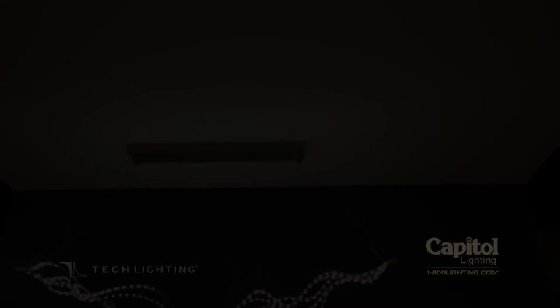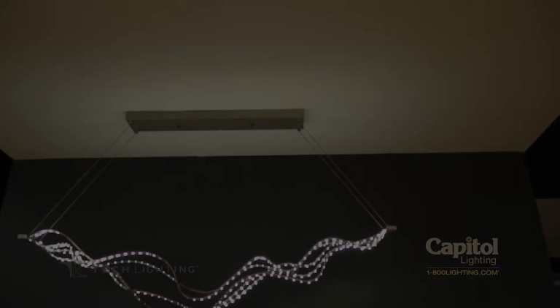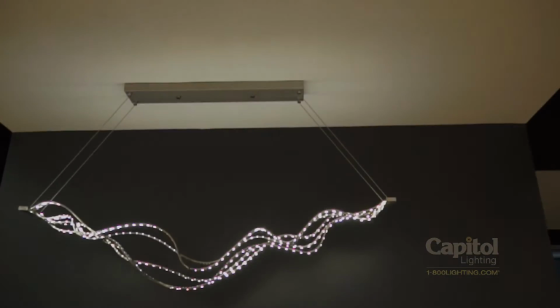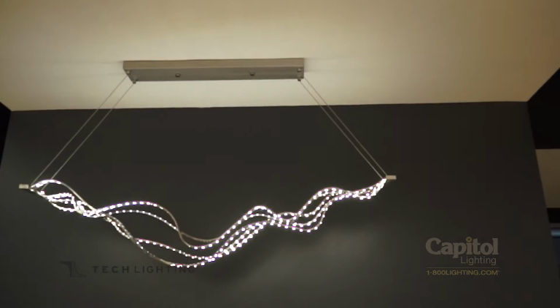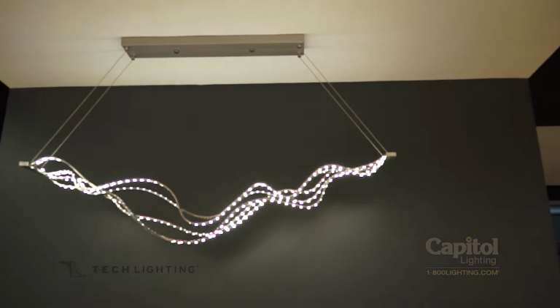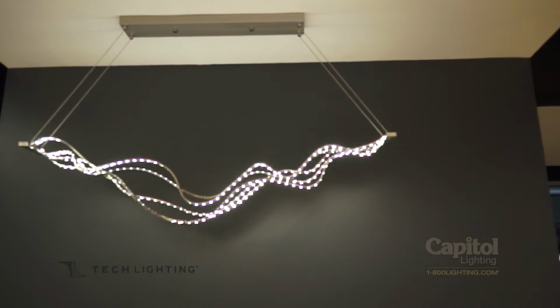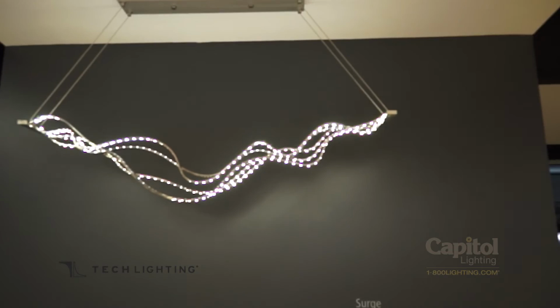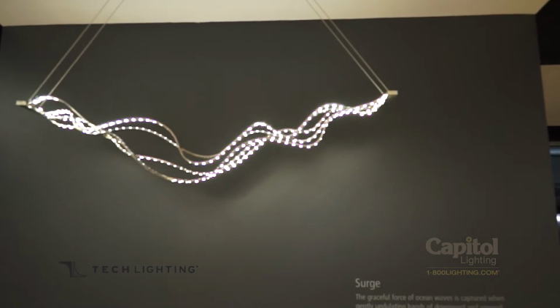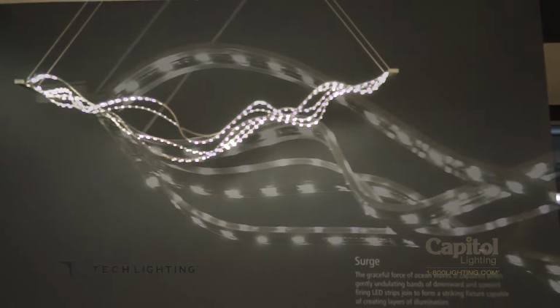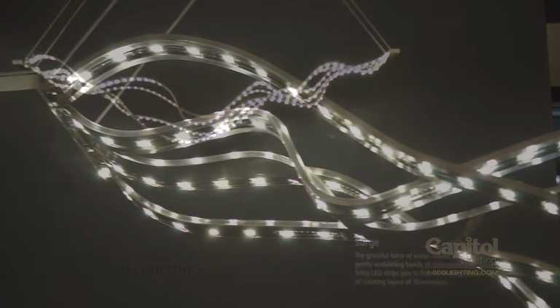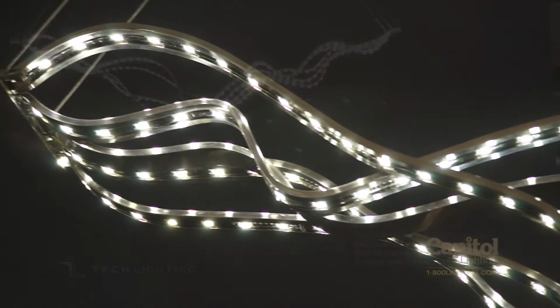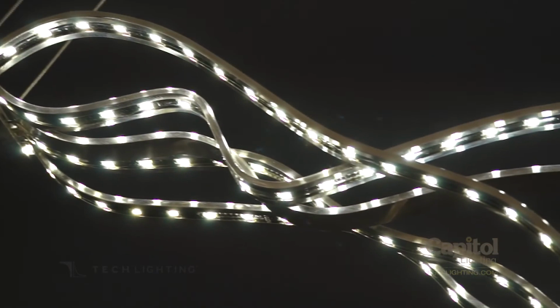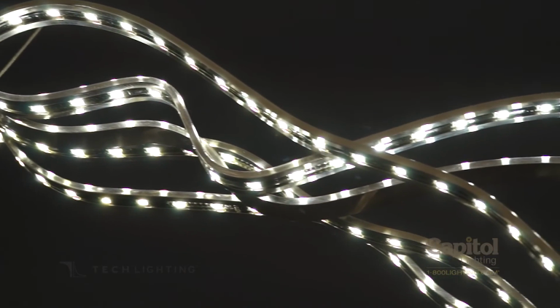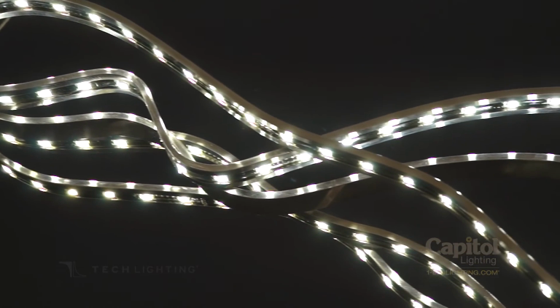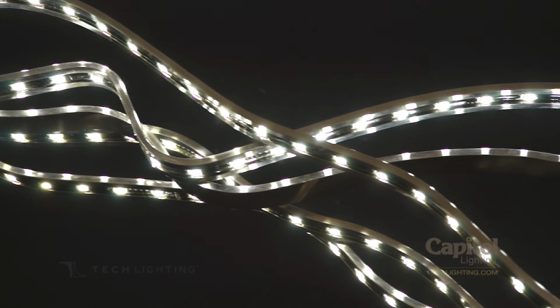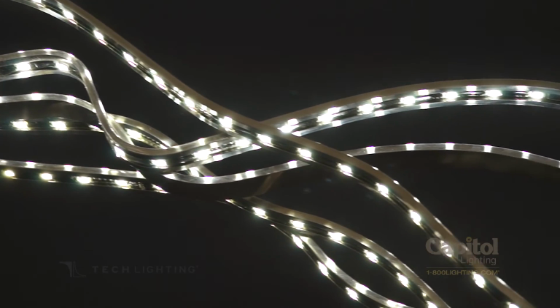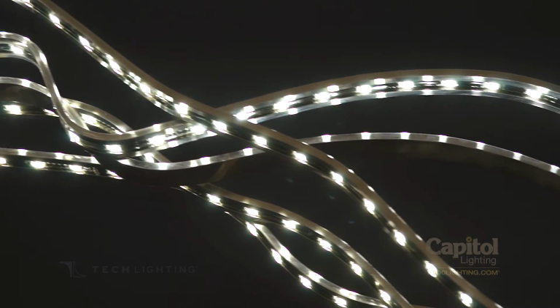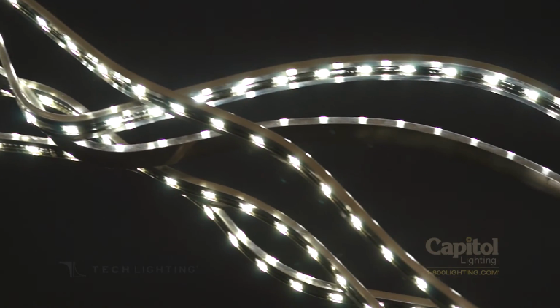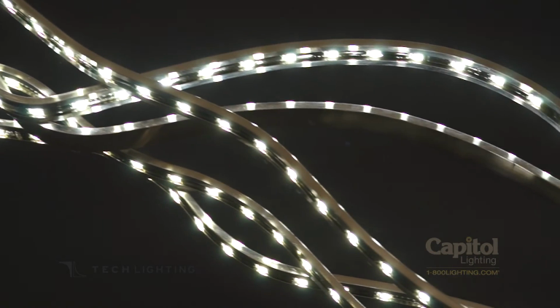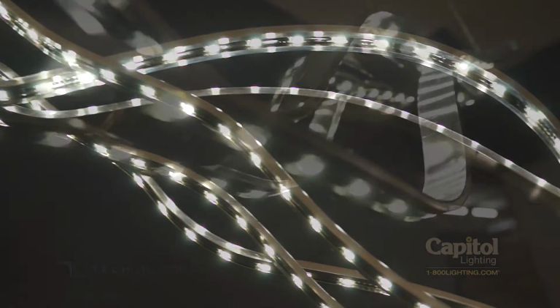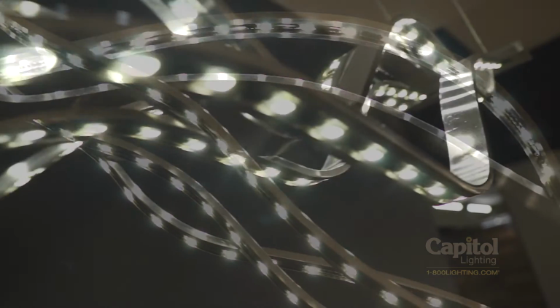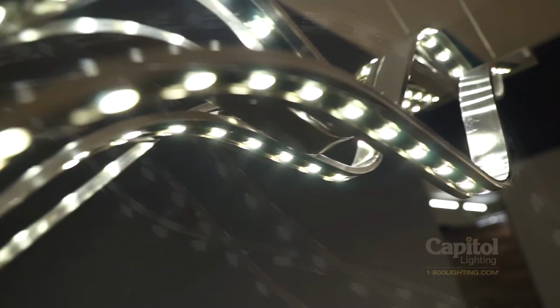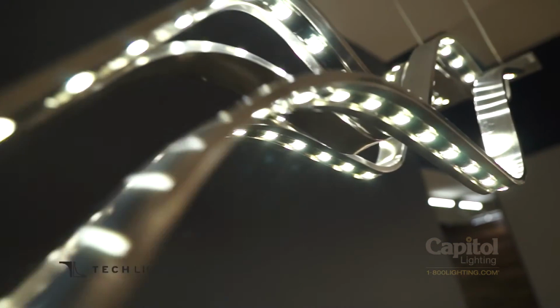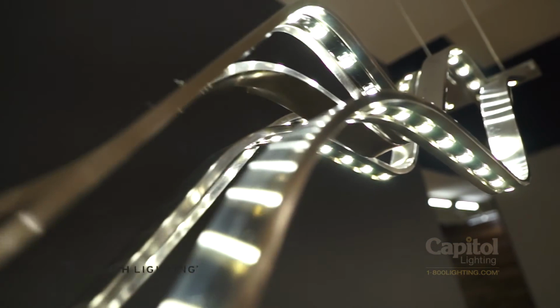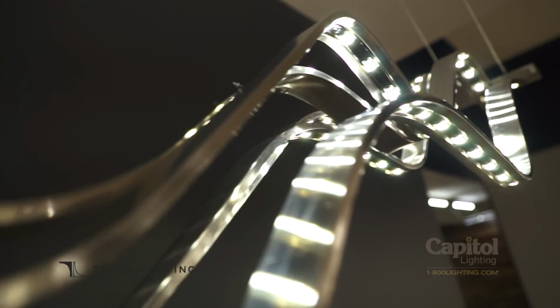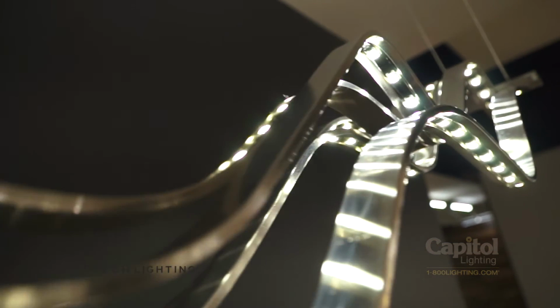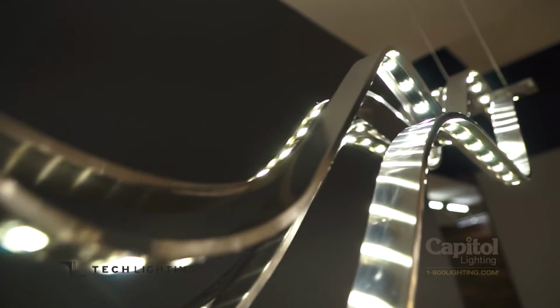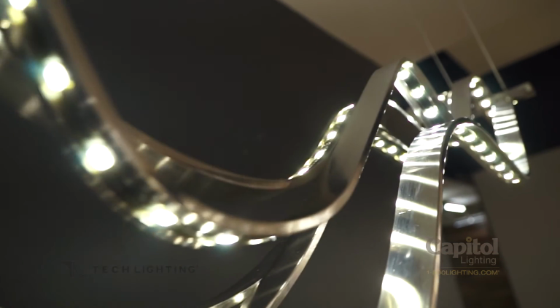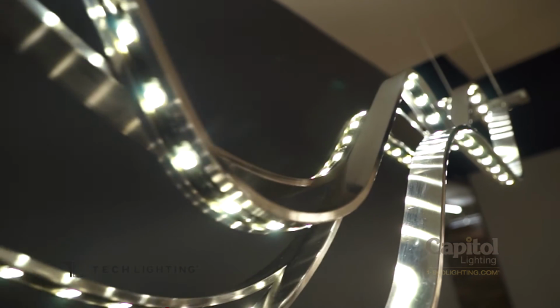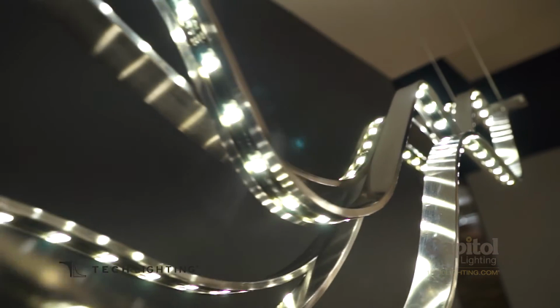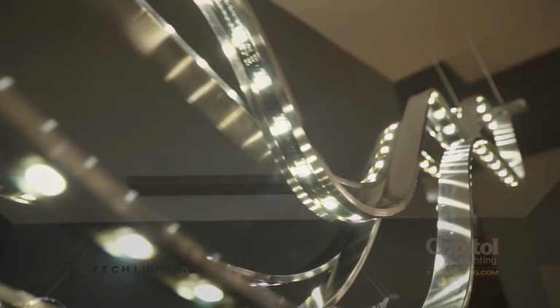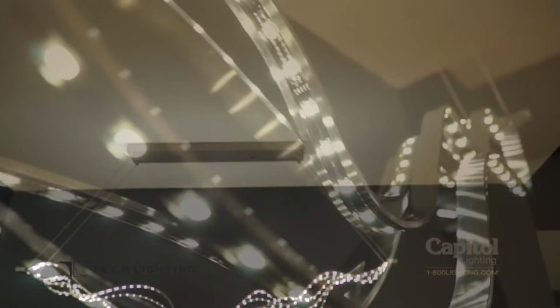Tech's Surge Chandelier captures the graceful force of ocean waves. Its gently undulating bands of downward and upward firing LED strips join to form a striking fixture capable of creating beautiful layers of illumination.